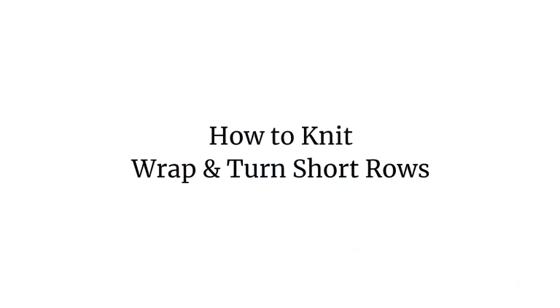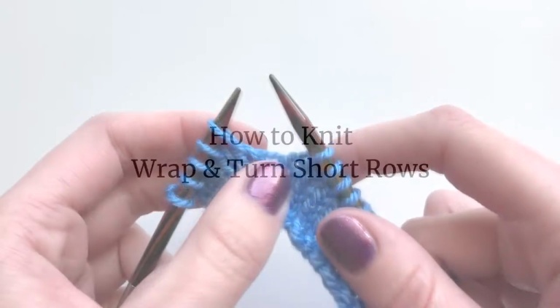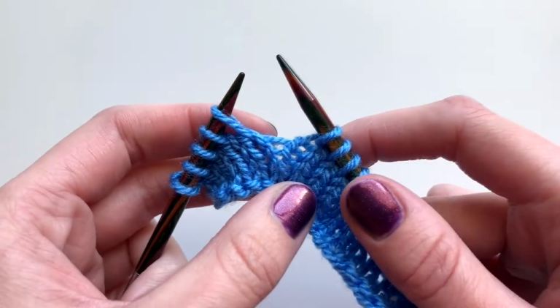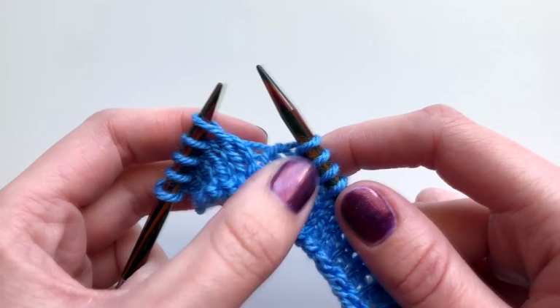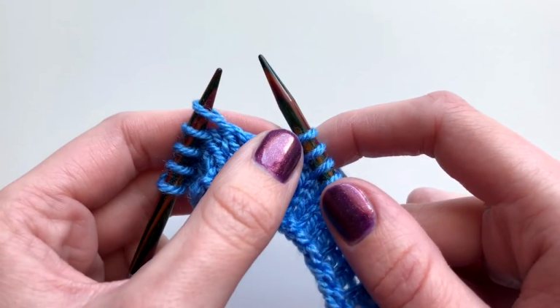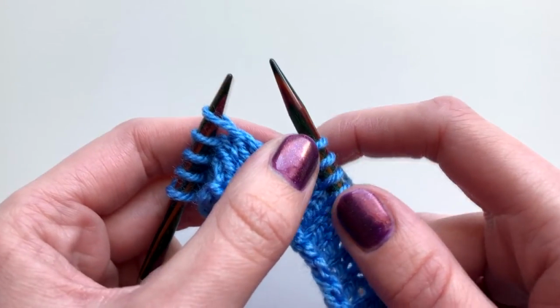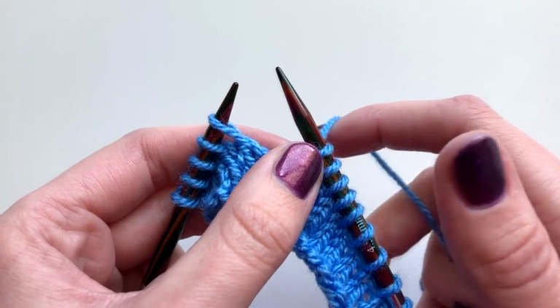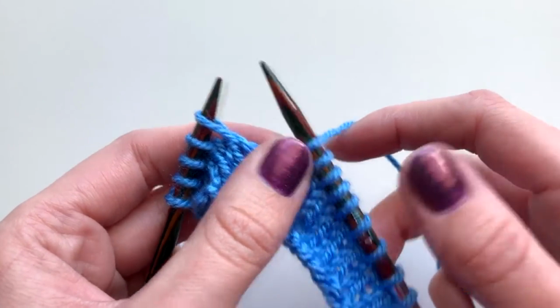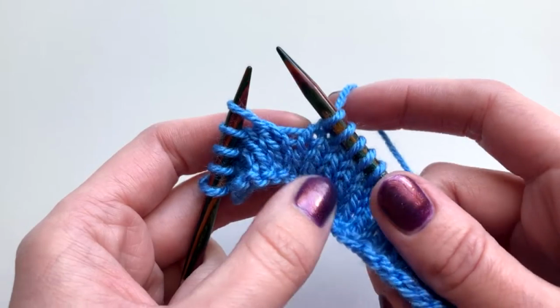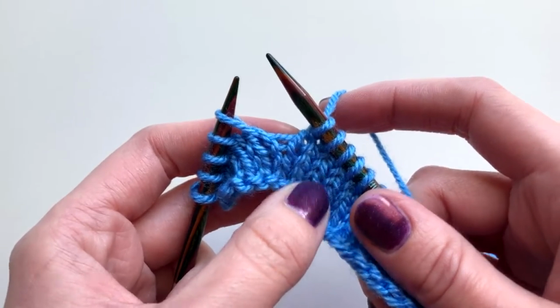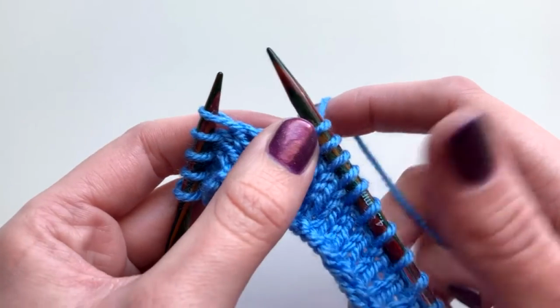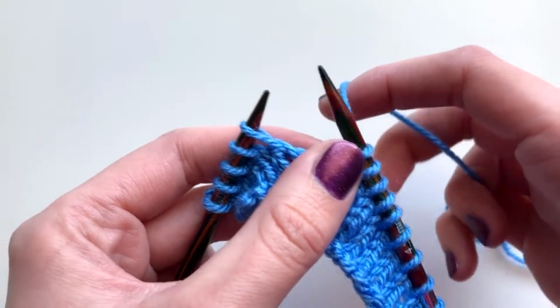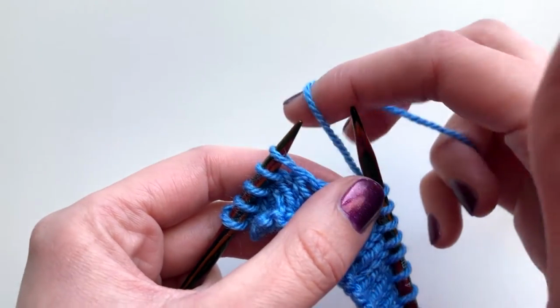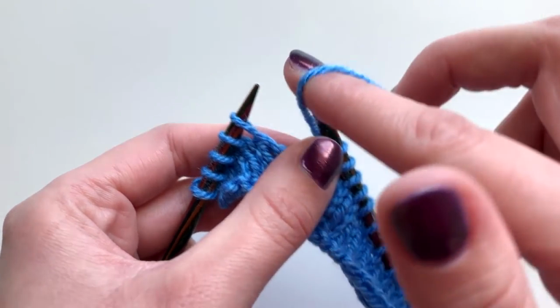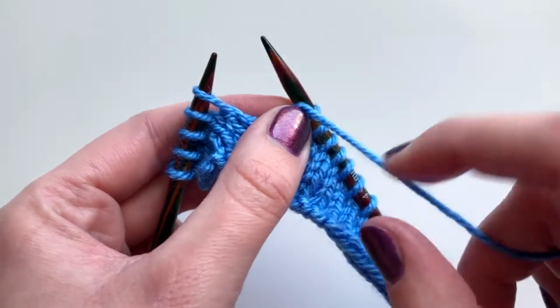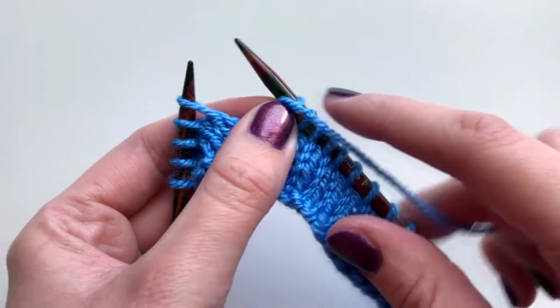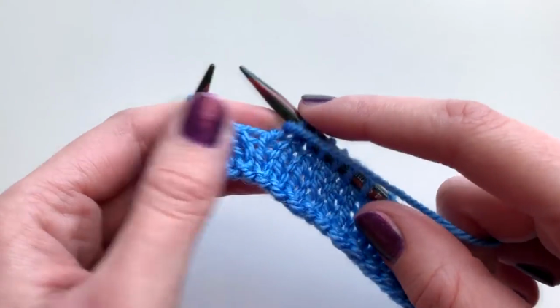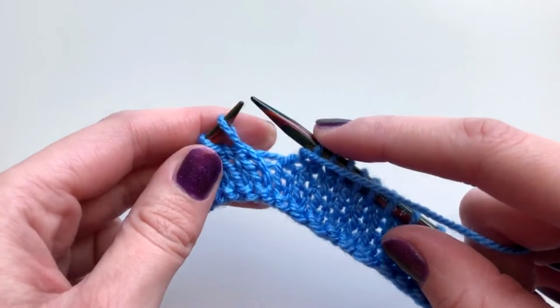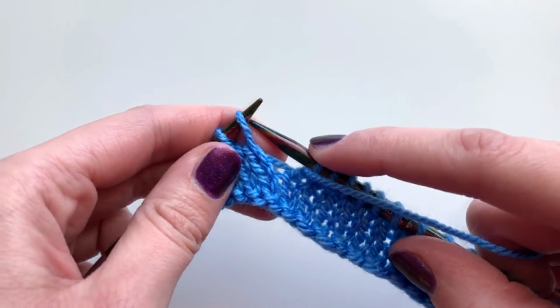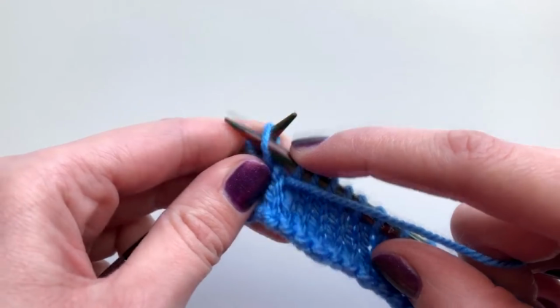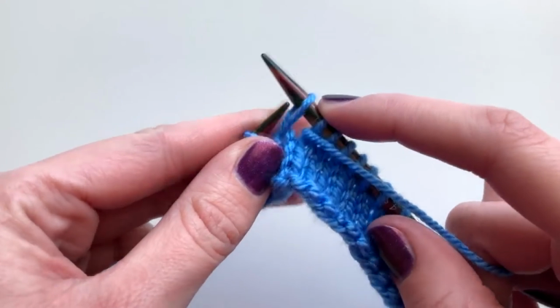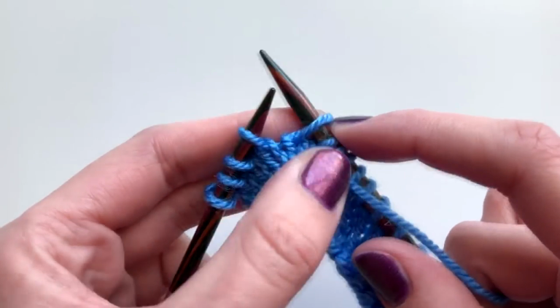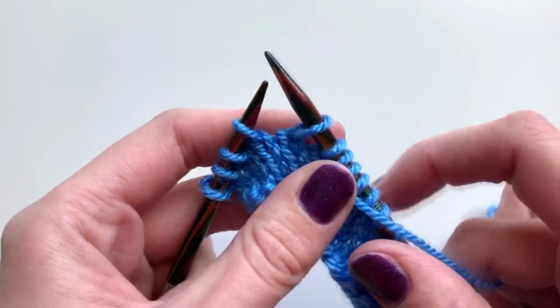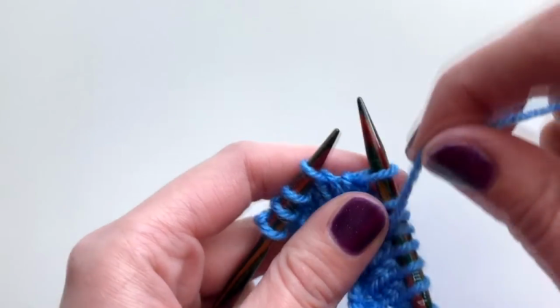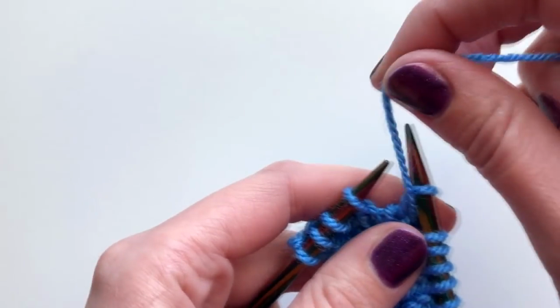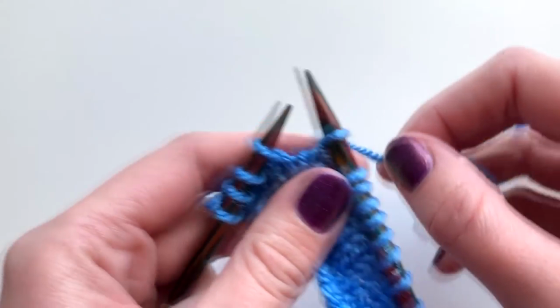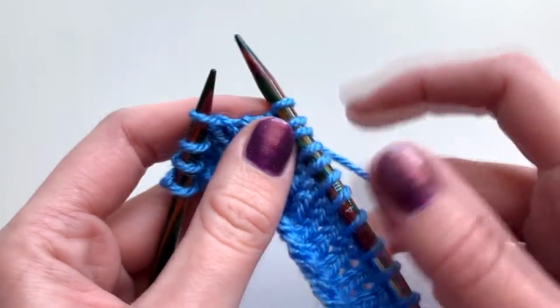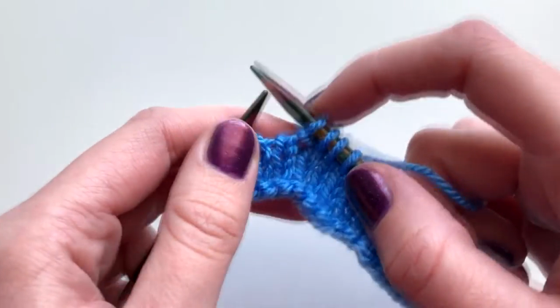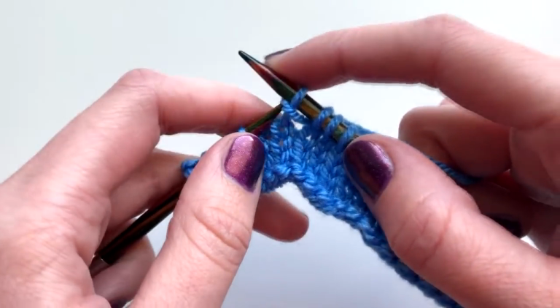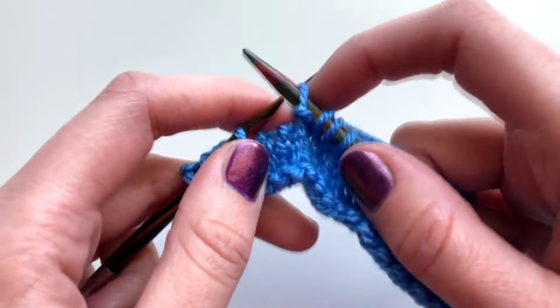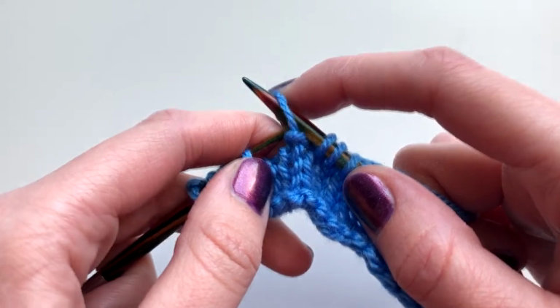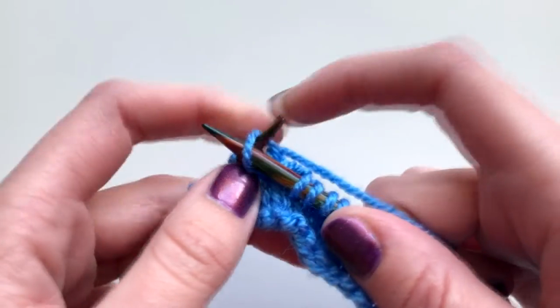For a wrap and turn, you're going to knit up to where your pattern tells you to wrap and turn. Because I've done a knit stitch, I'll bring my yarn to the front. If you've done a purl stitch, you take it to the back. Slip the next stitch, then return your yarn back to where it was originally and slip this stitch back over.